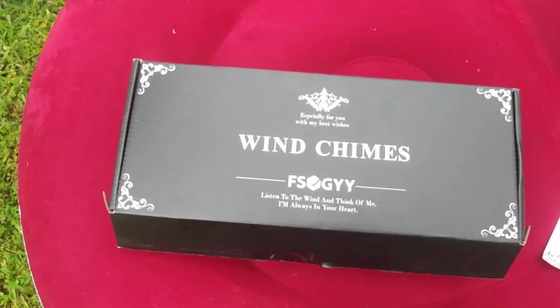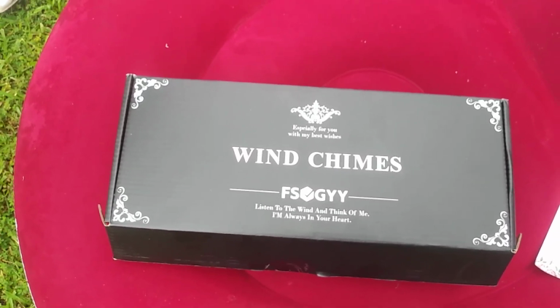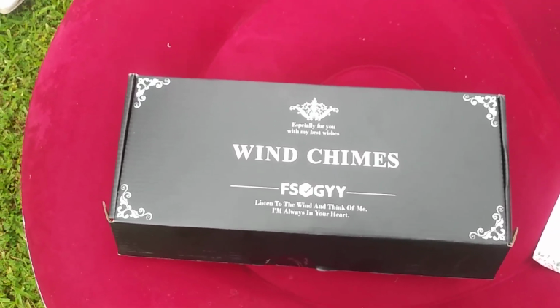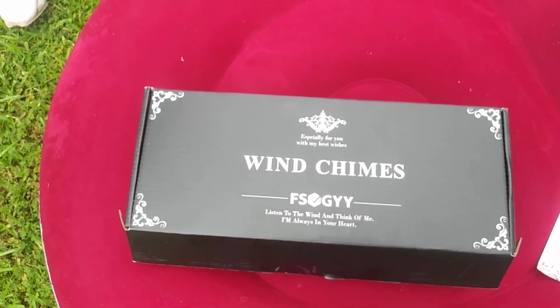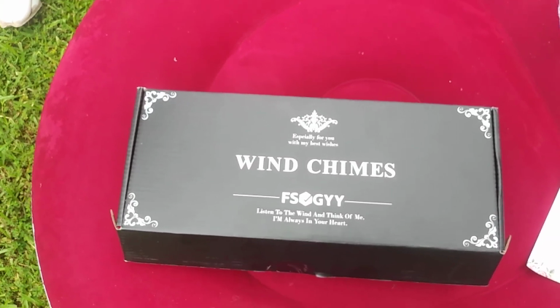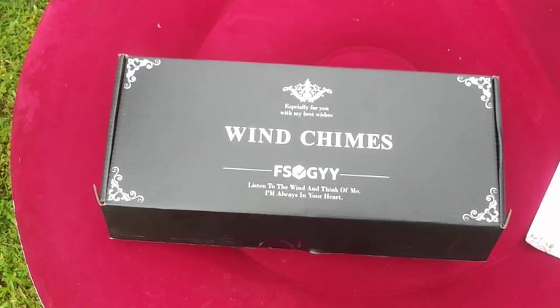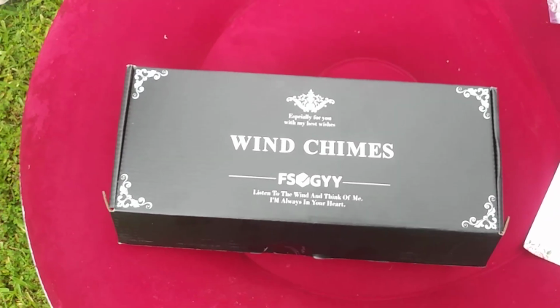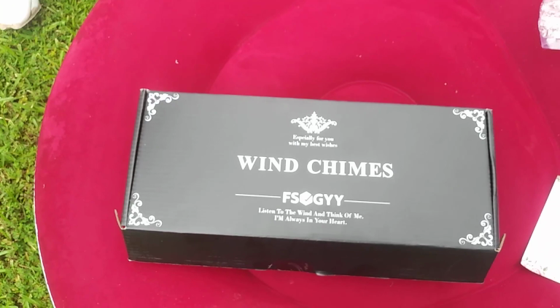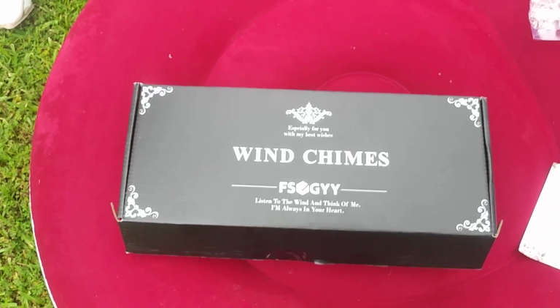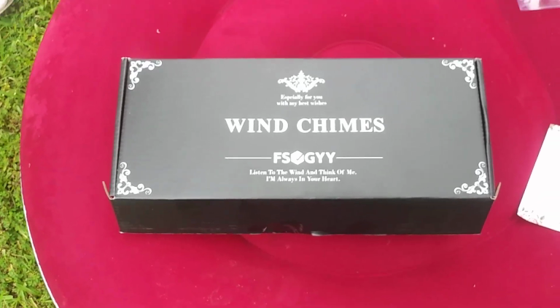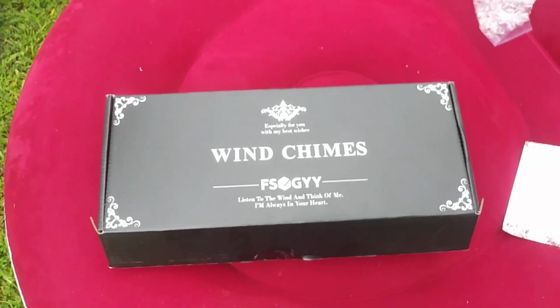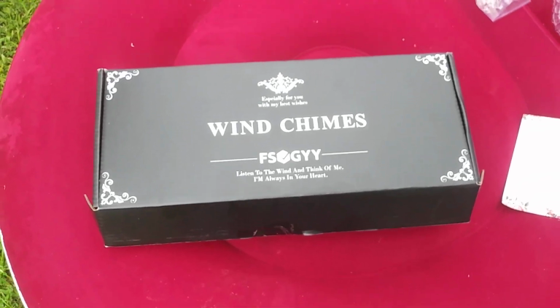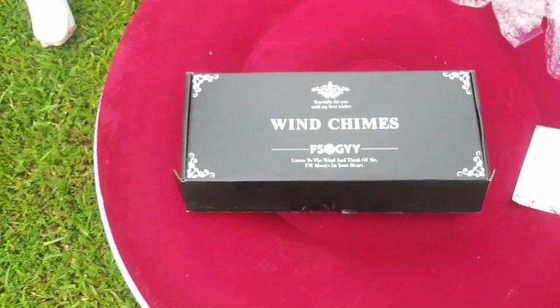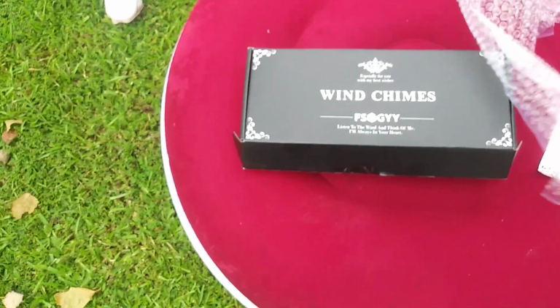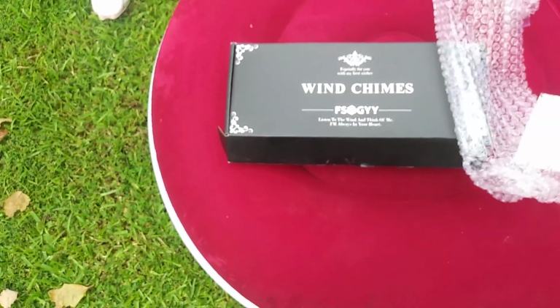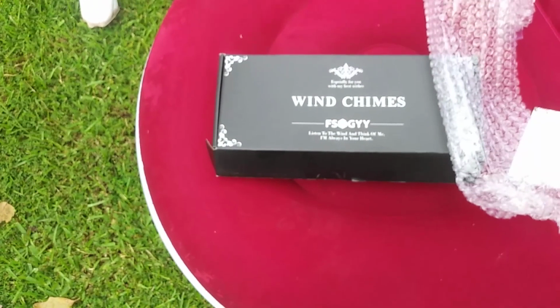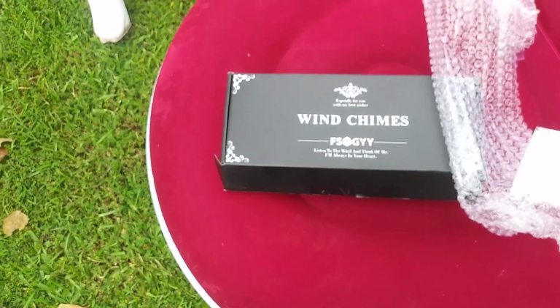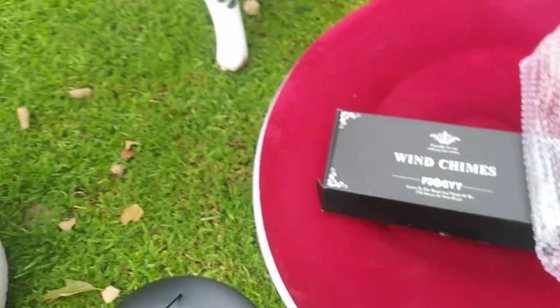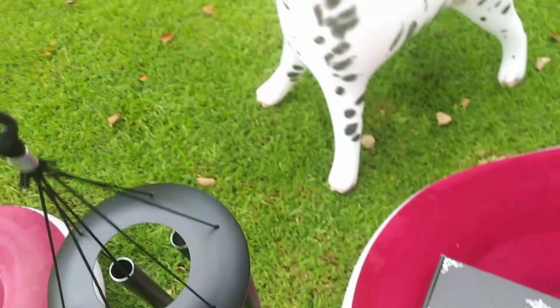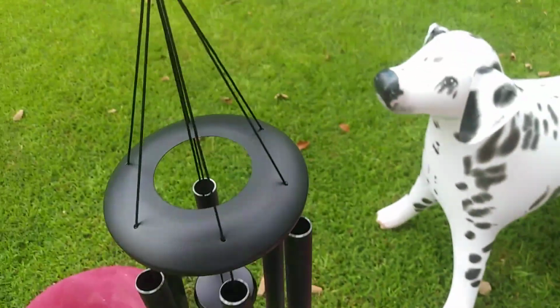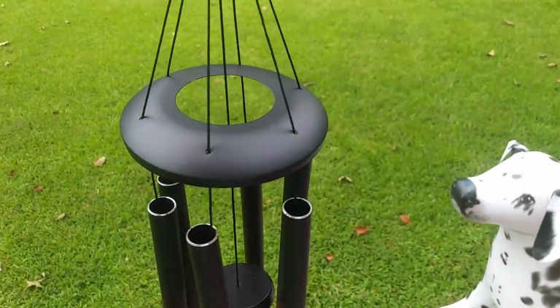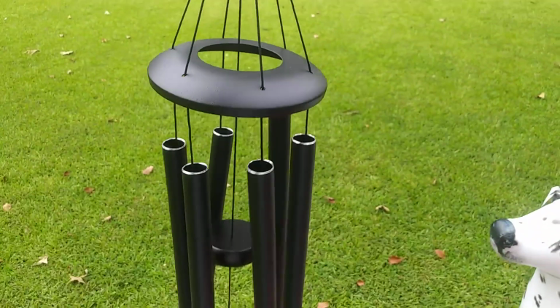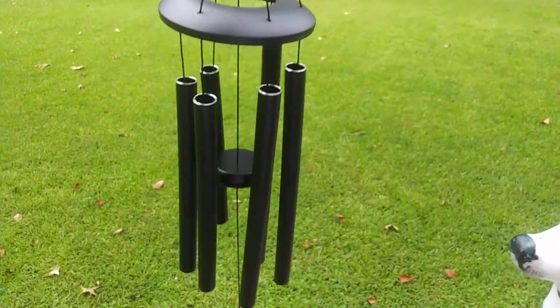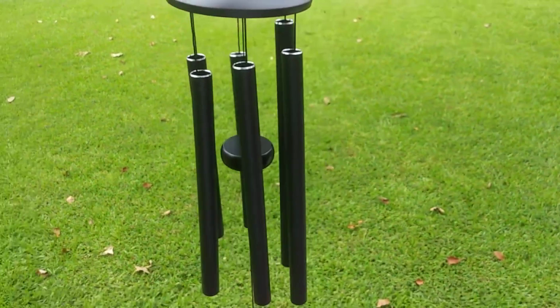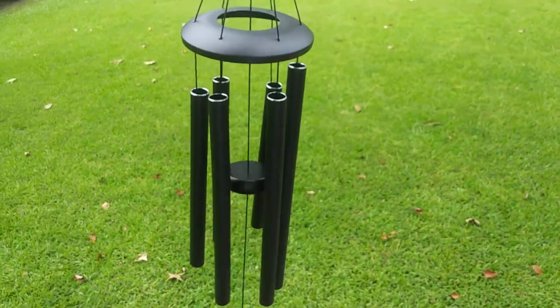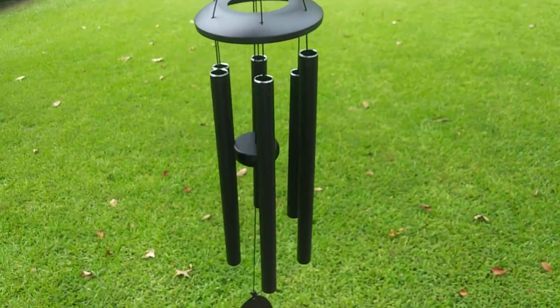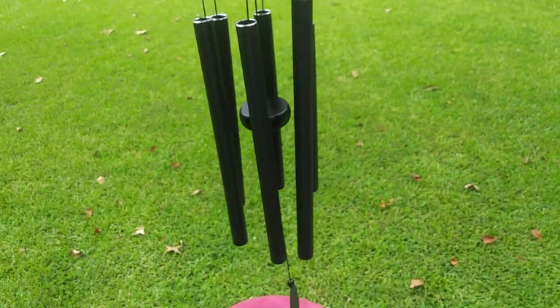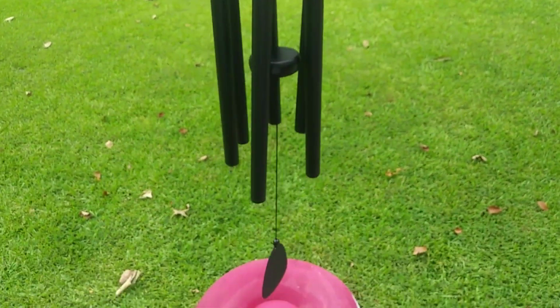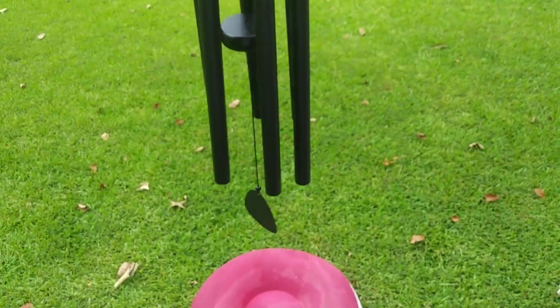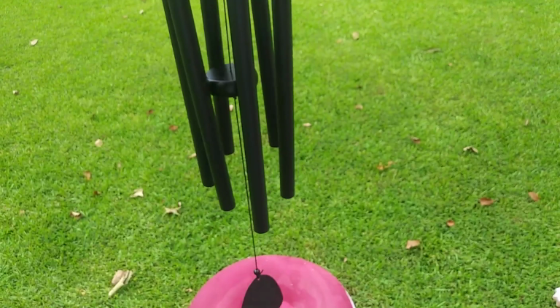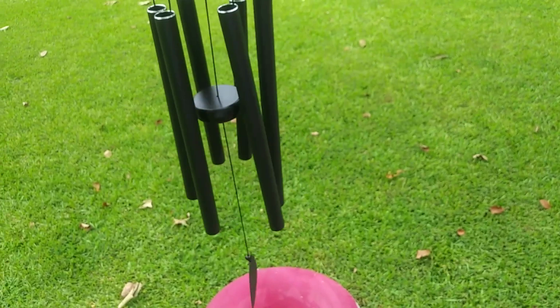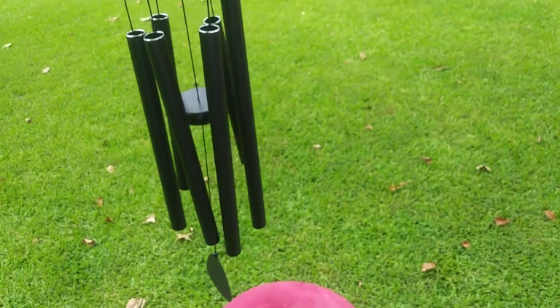If you're looking for a wind chime for yourself or as a great gift, this one definitely comes in handy. When you open up the box, I love the fact that it has a nice decorative piece to it. Look at that — look at how it looks and sounds. Really beautiful.